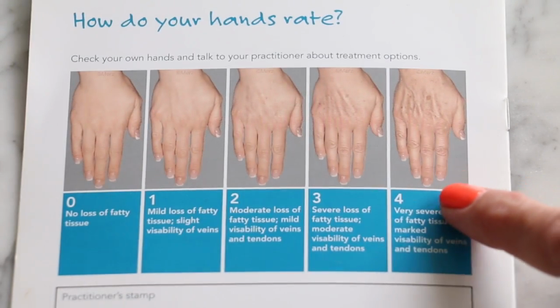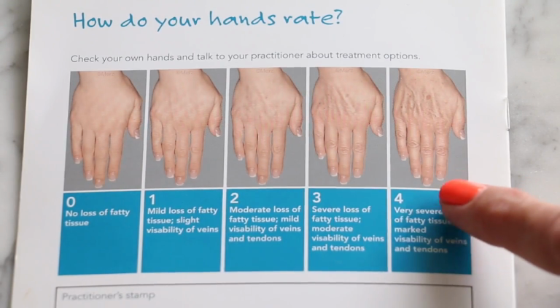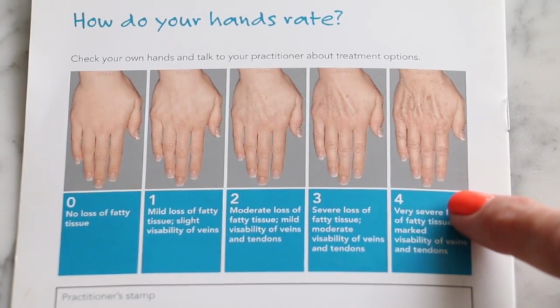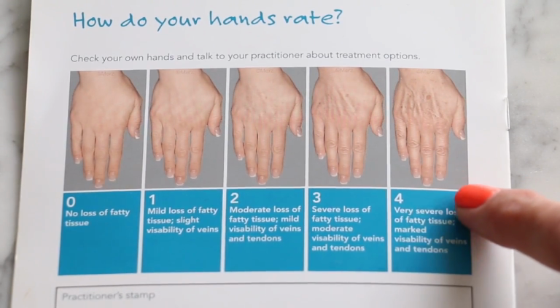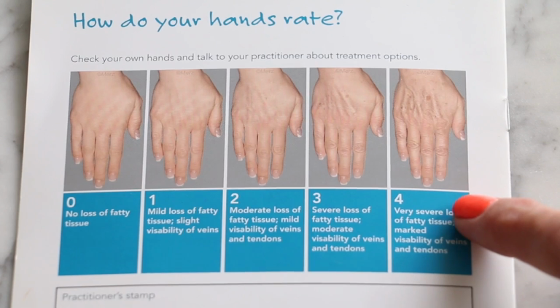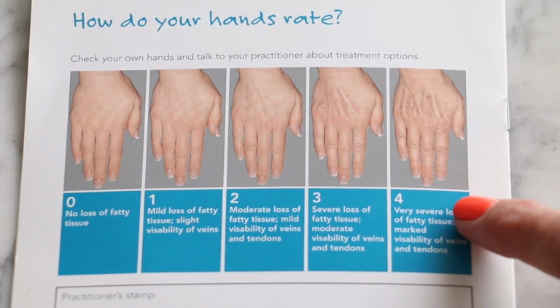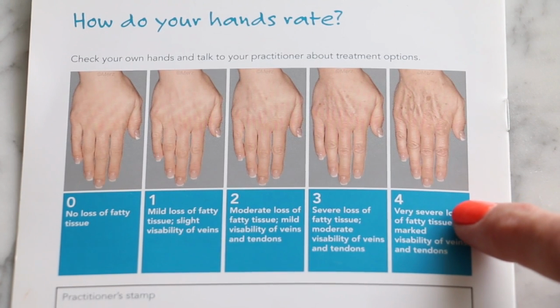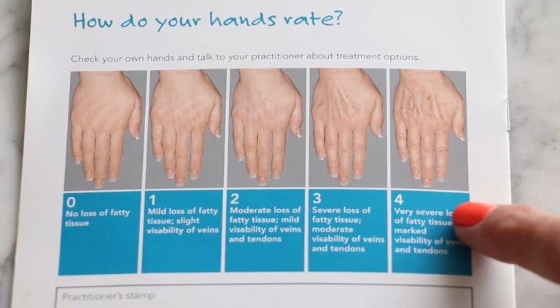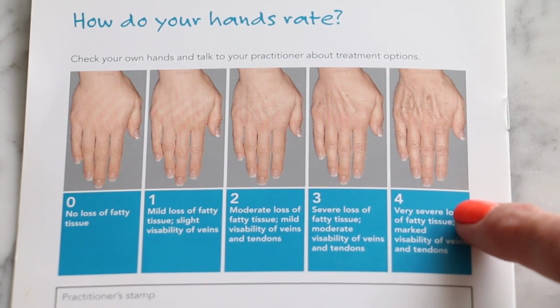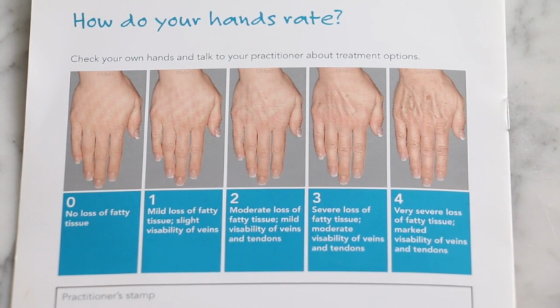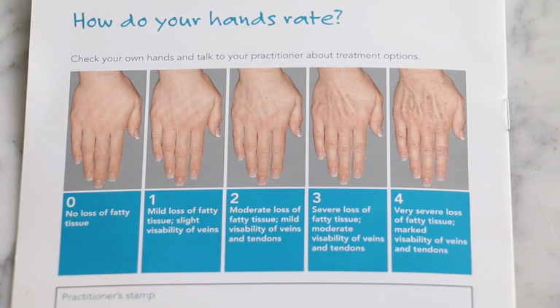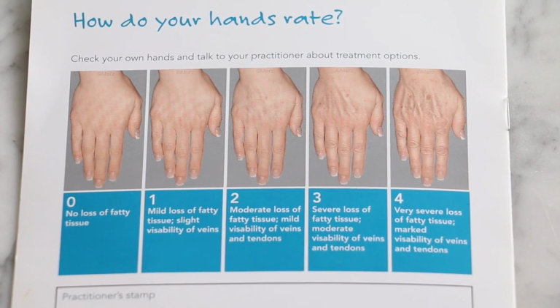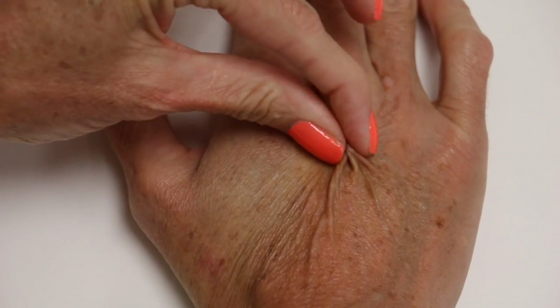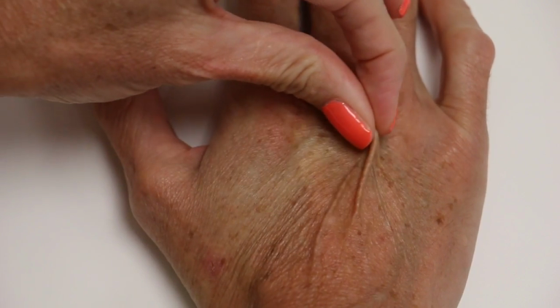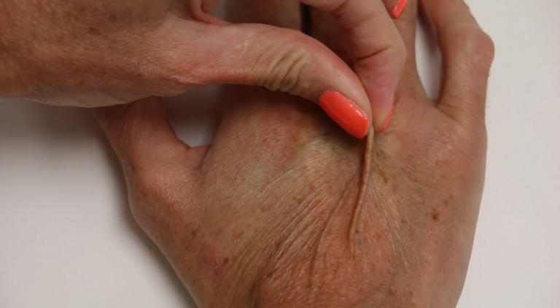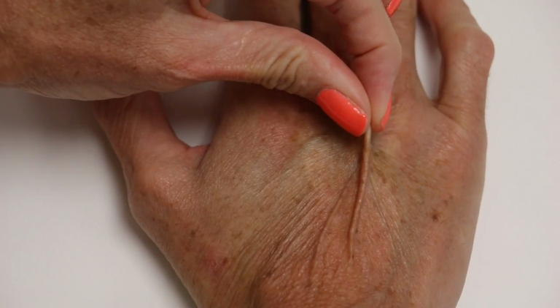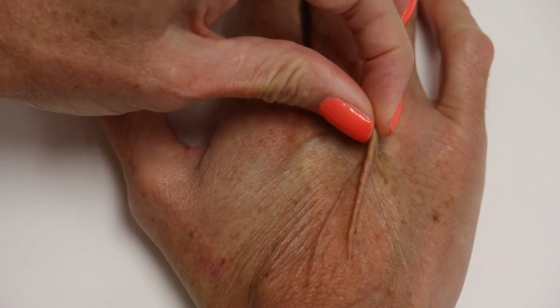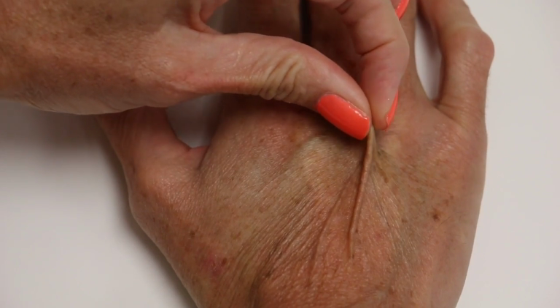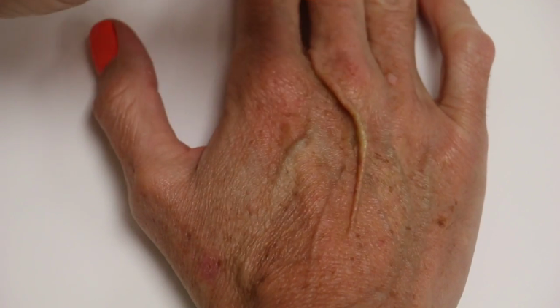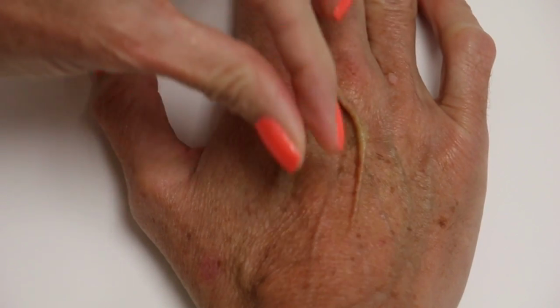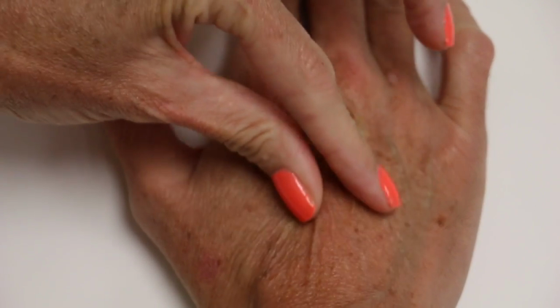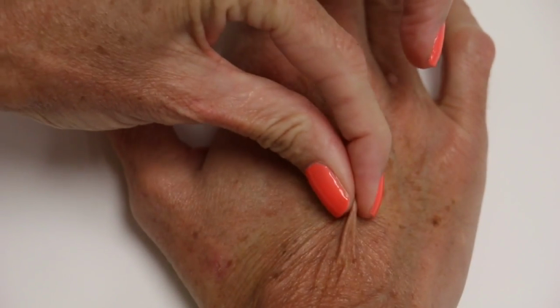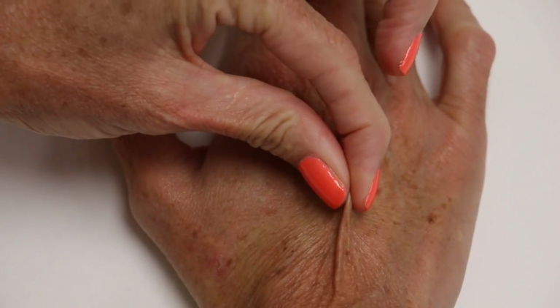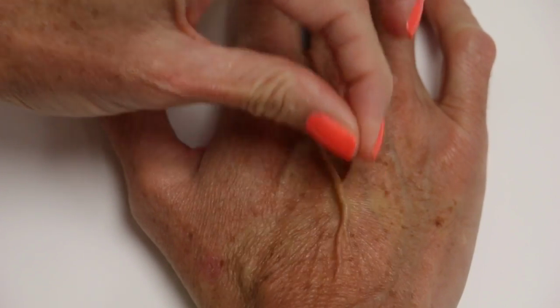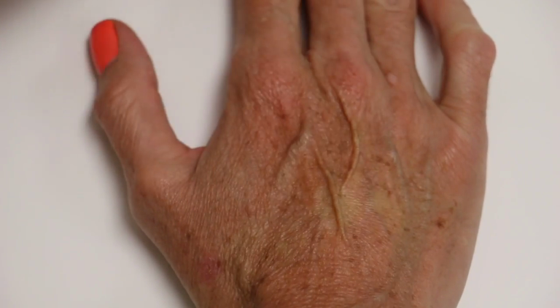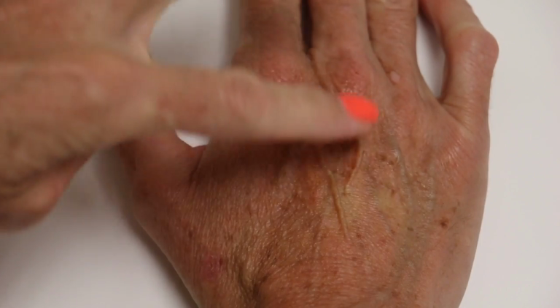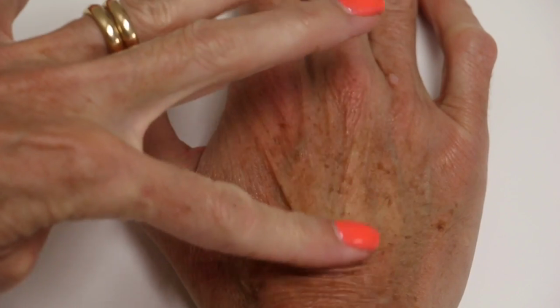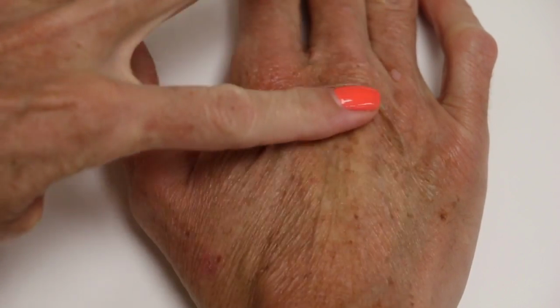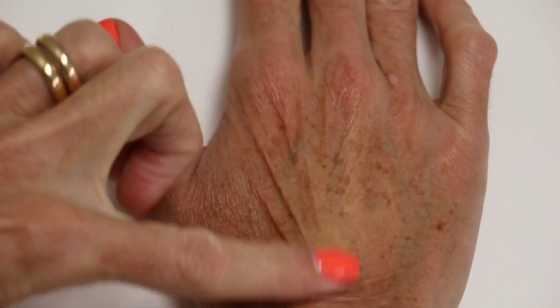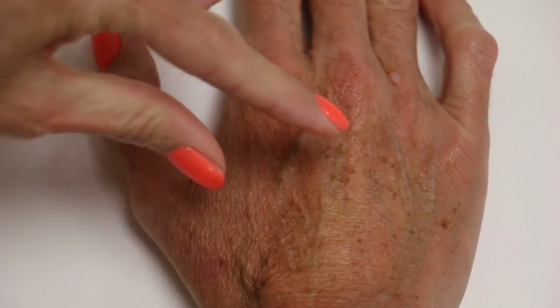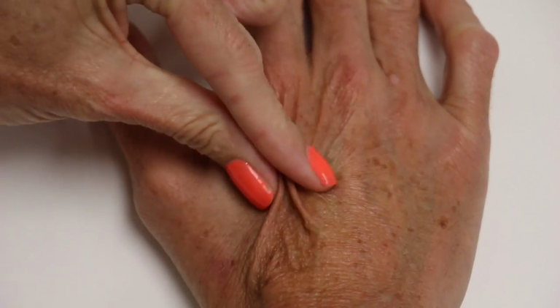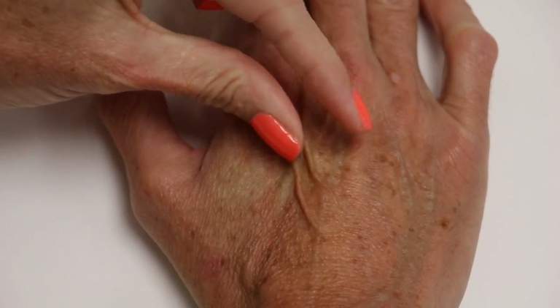This is where I am on the scale — I am a number four. There's a real visible loss of elasticity in my hands and there's just not much volume there at all, so it does make them look rather aged.